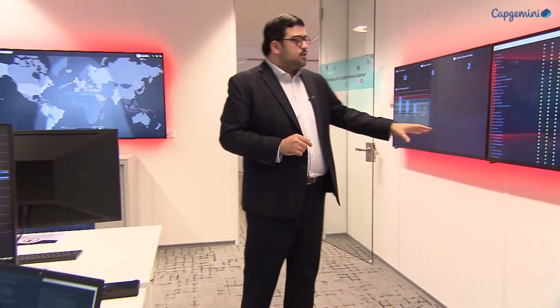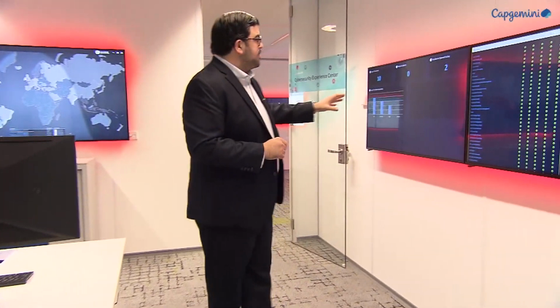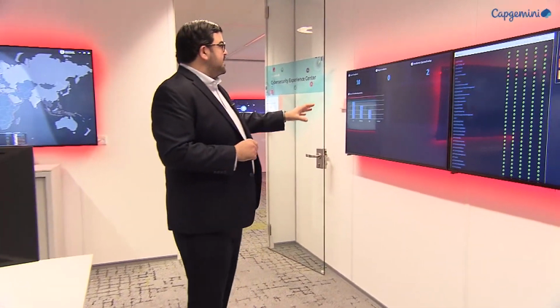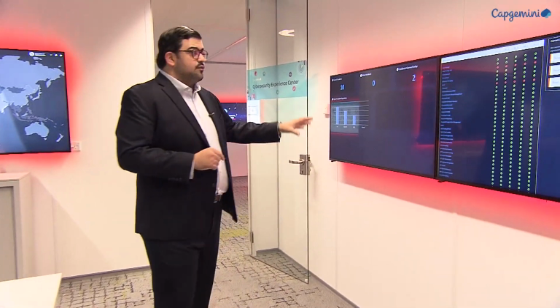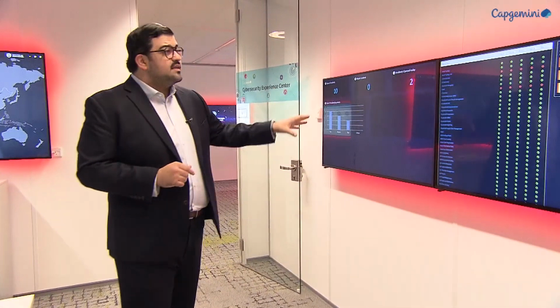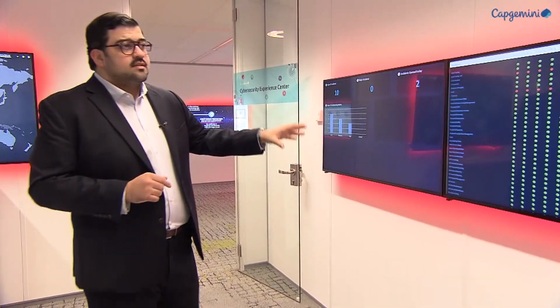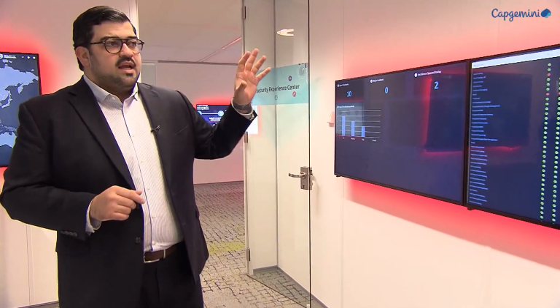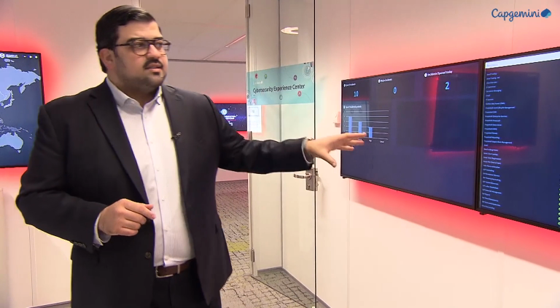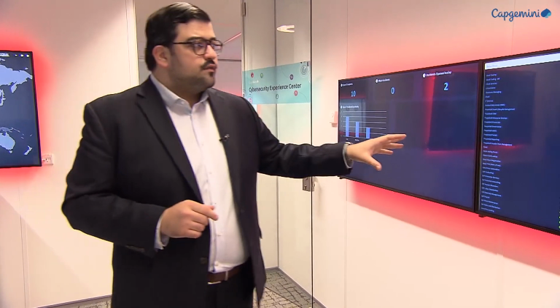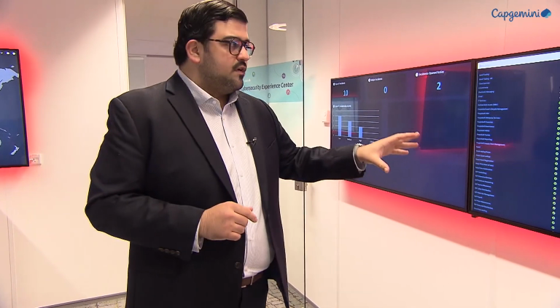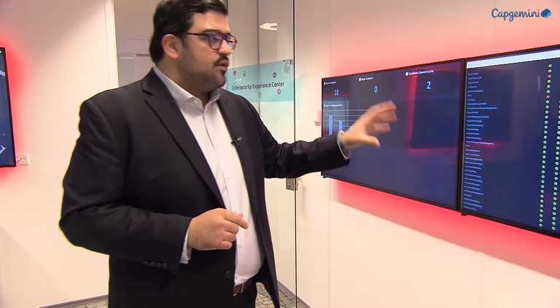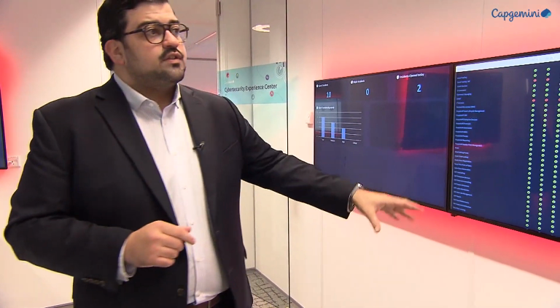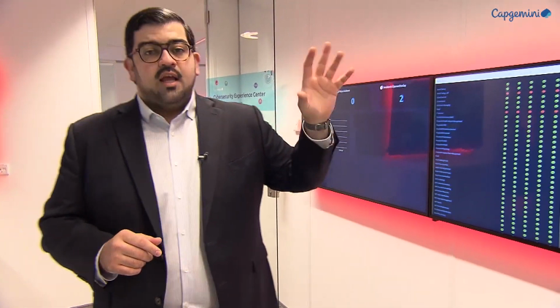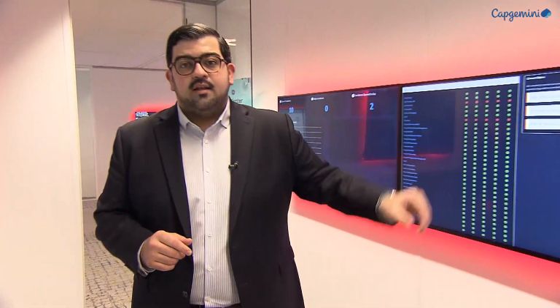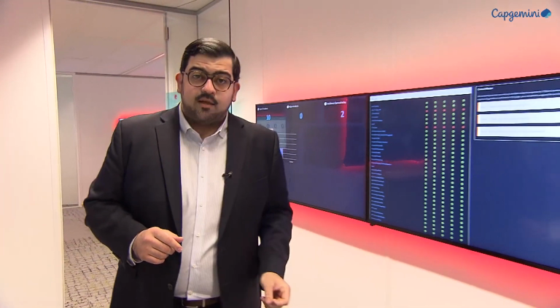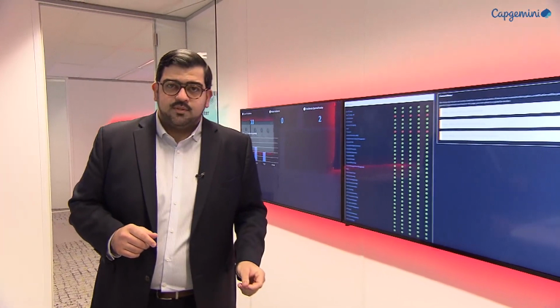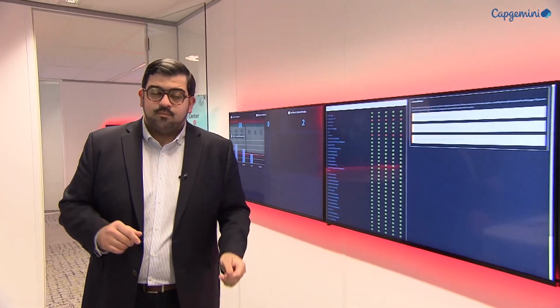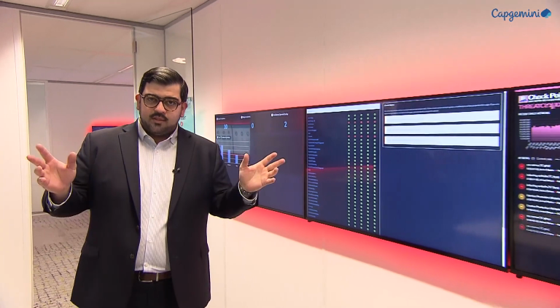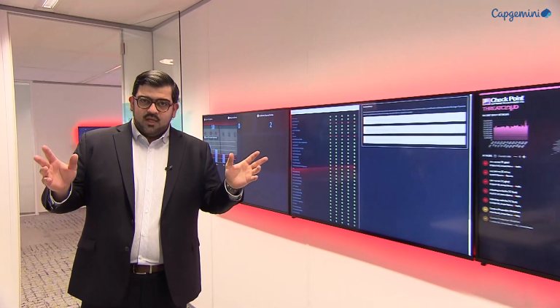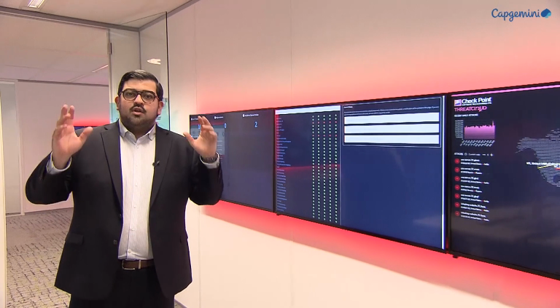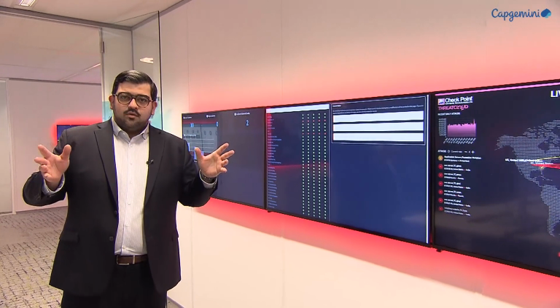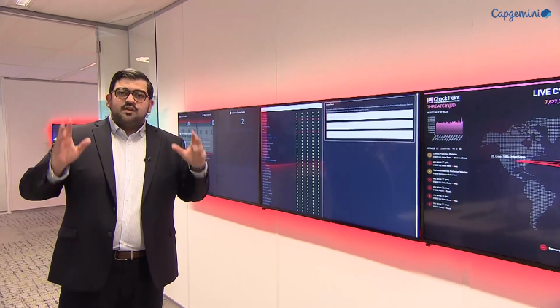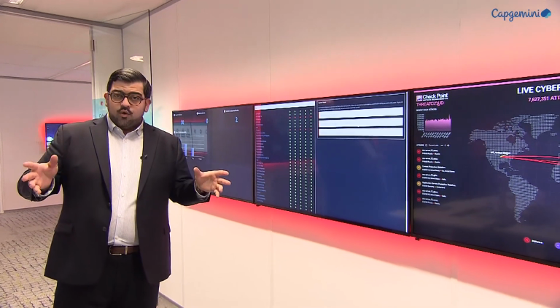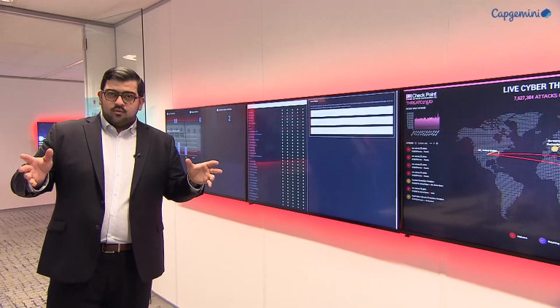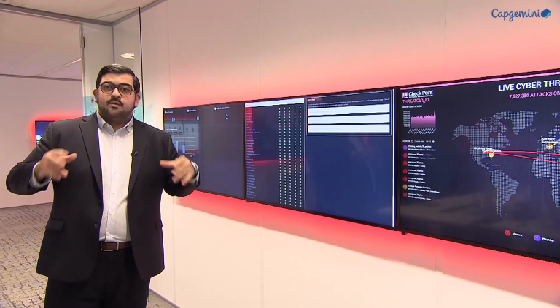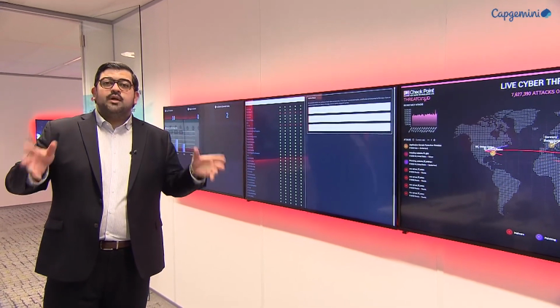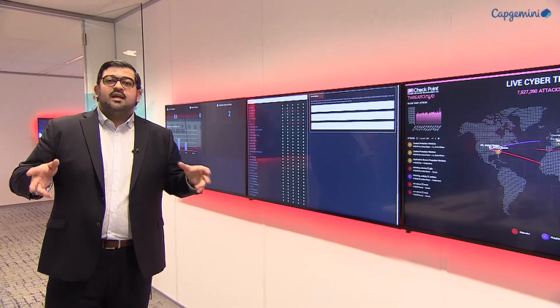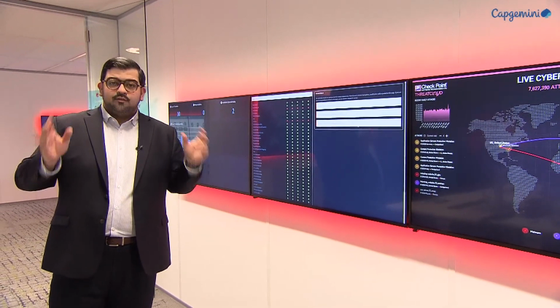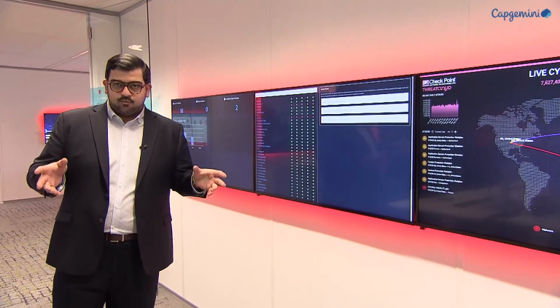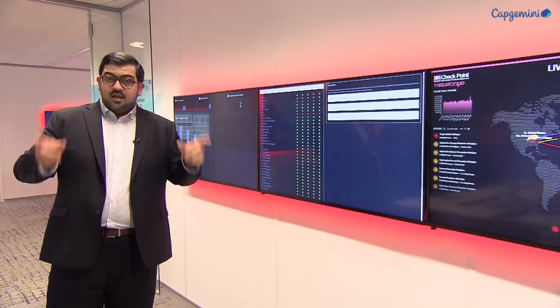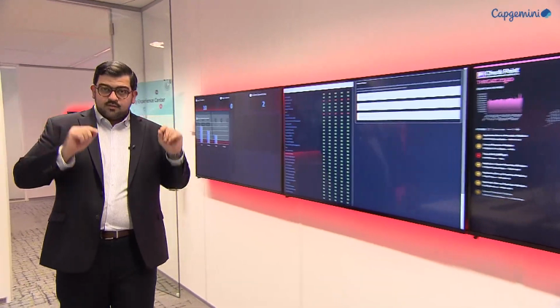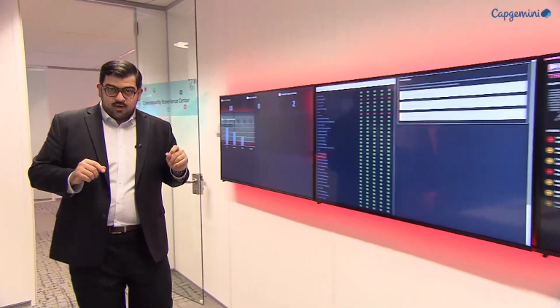You'll be able to interact with the content on the screens over here — everything from incidents, status of outages, and attack maps. Now you're the COO. Something's going on in the manufacturing room. Let's go there now.